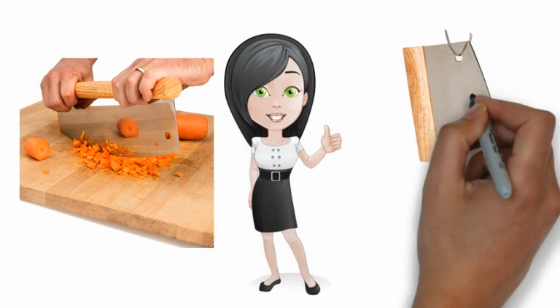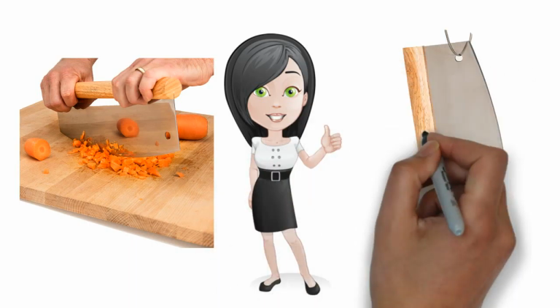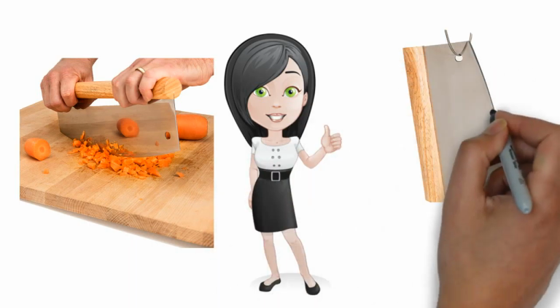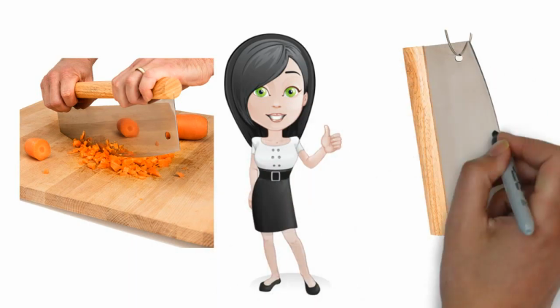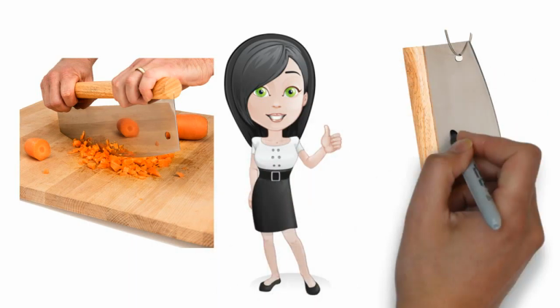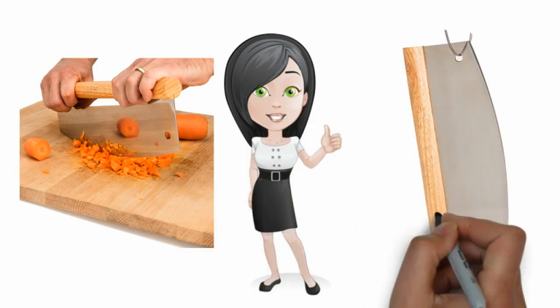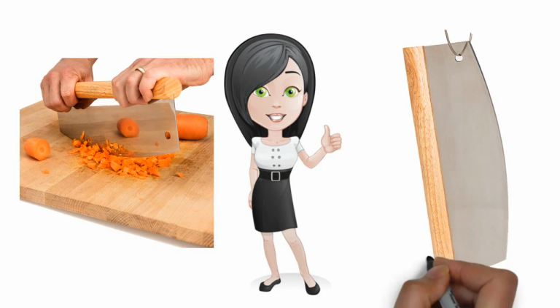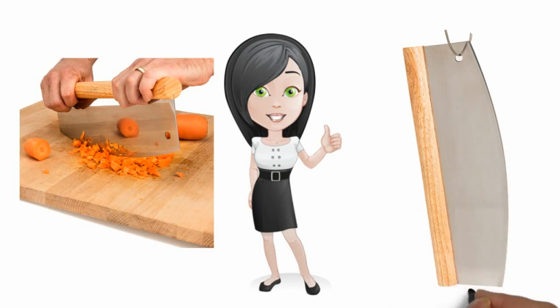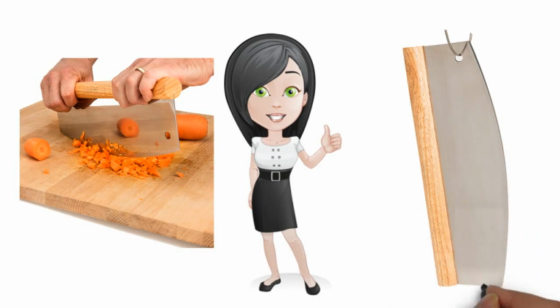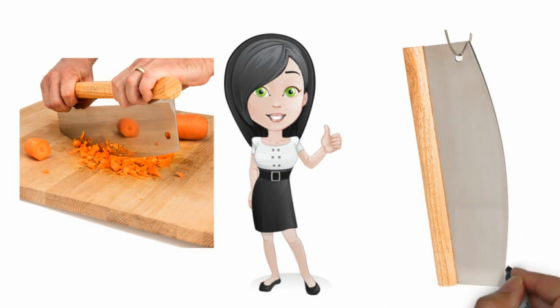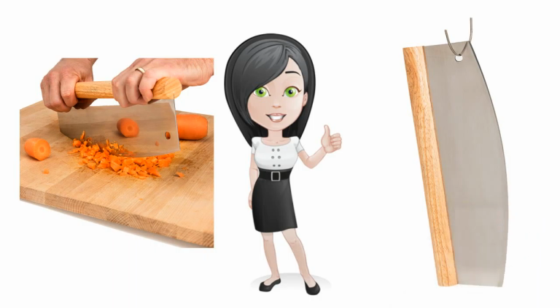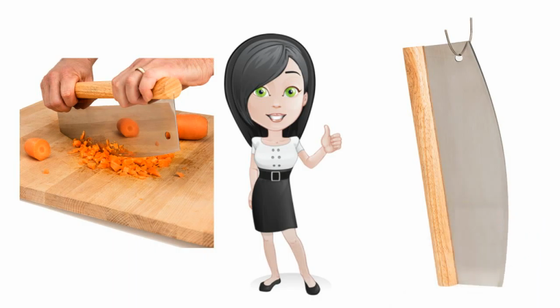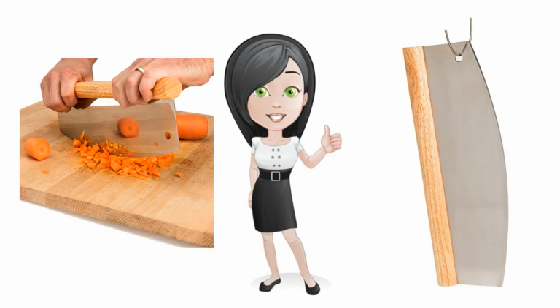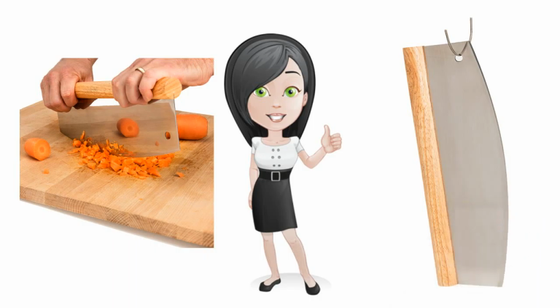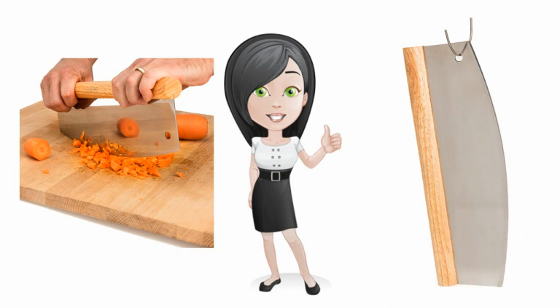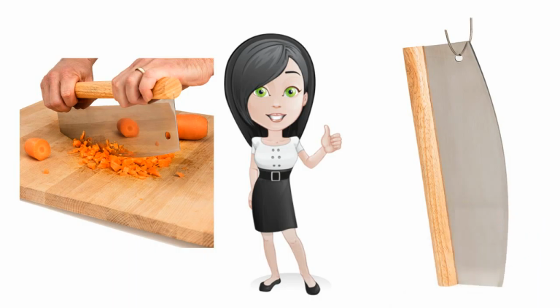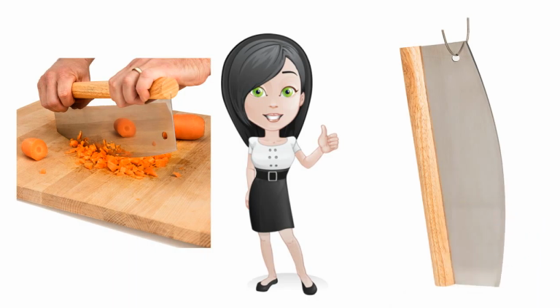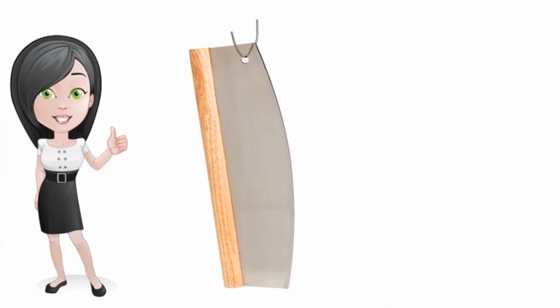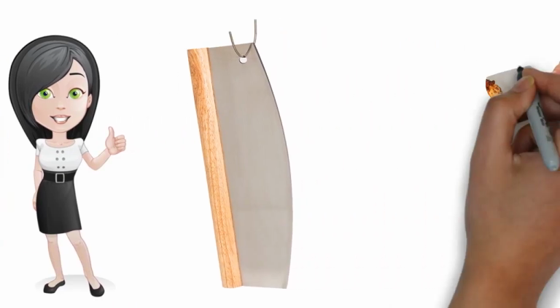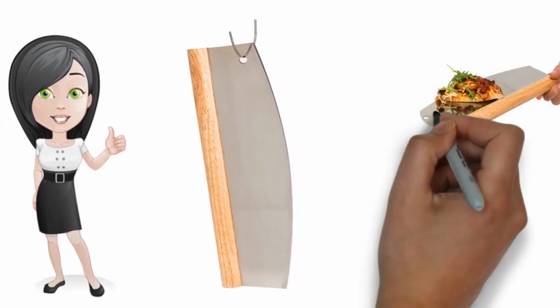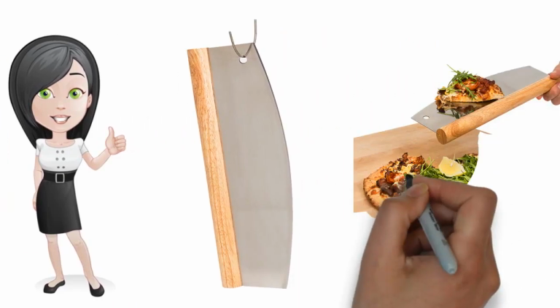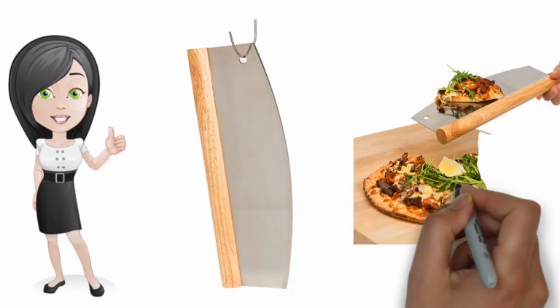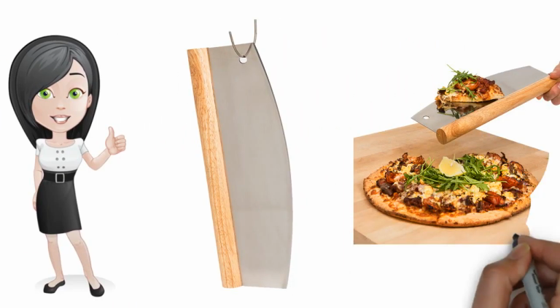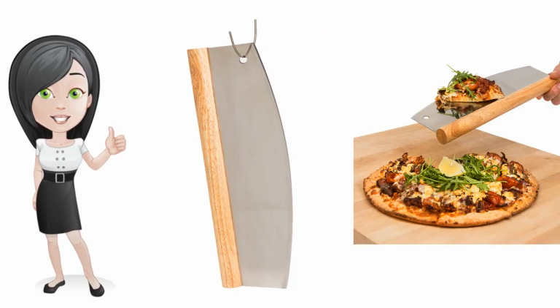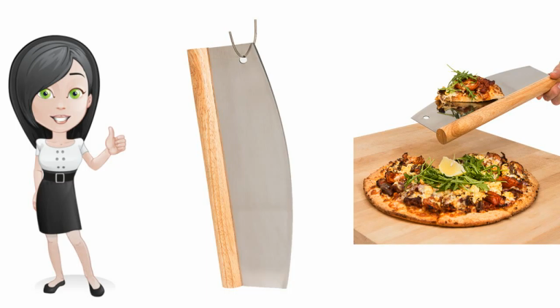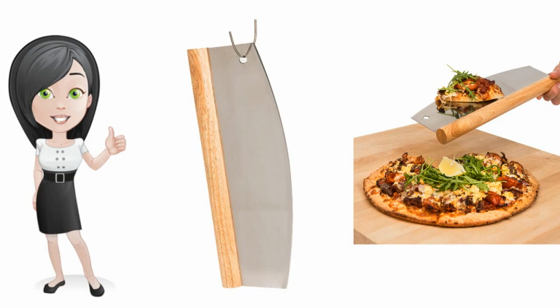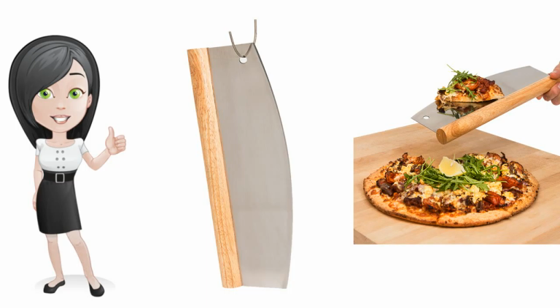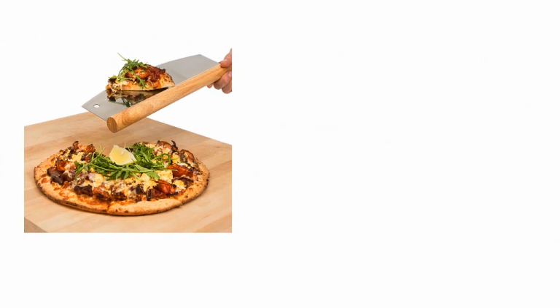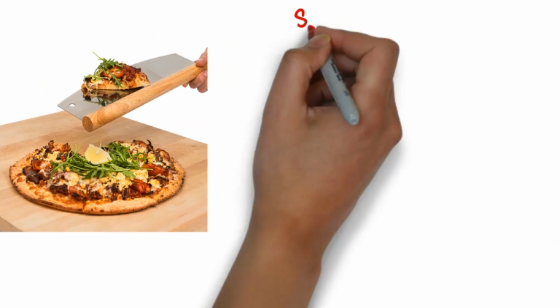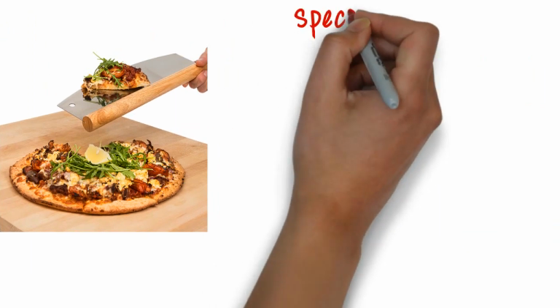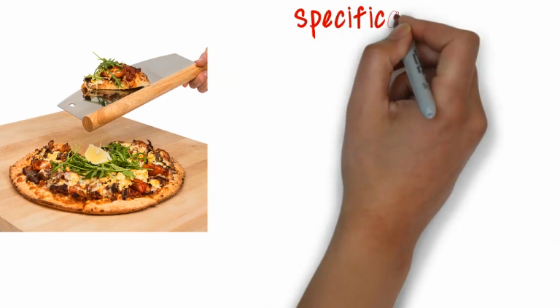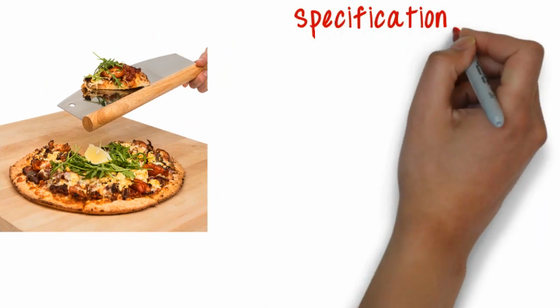After cleaning the pizza cutter, you can store it on a magnetic knife holder, in your kitchen drawer organizers, or next to other knives you store on hooks hanging from the ceiling.